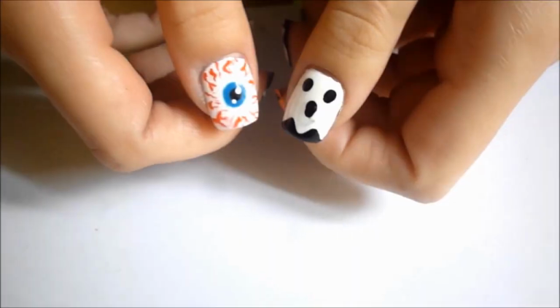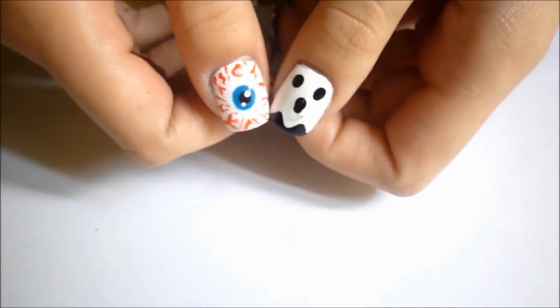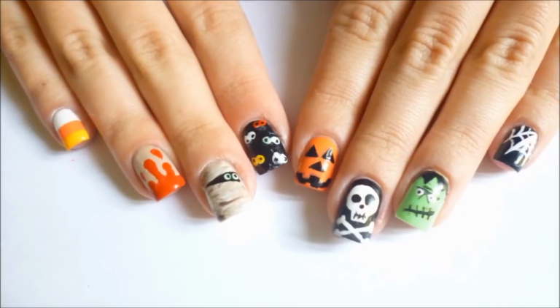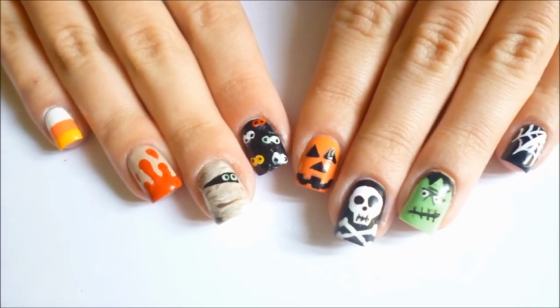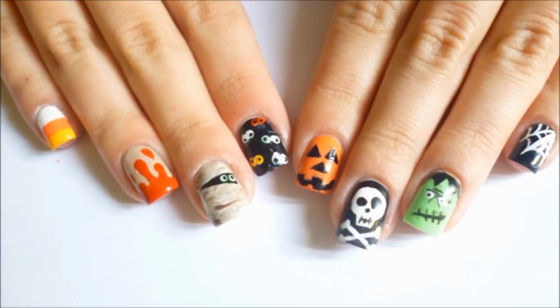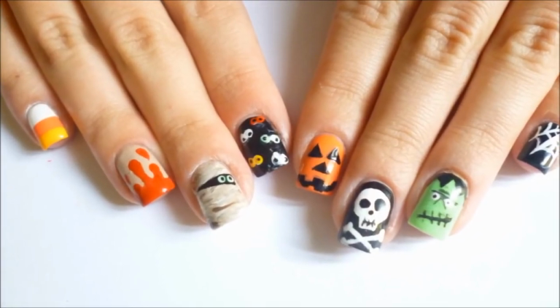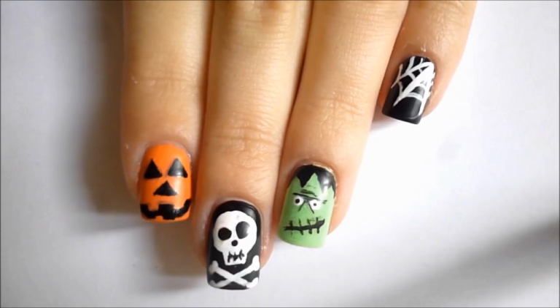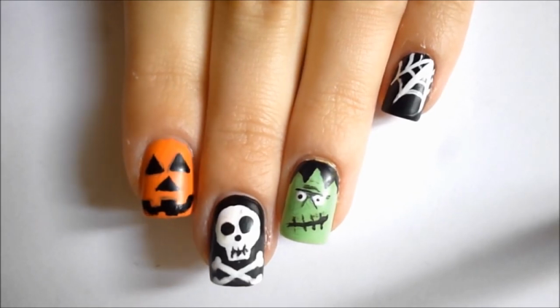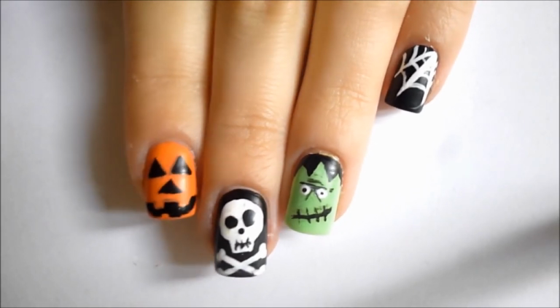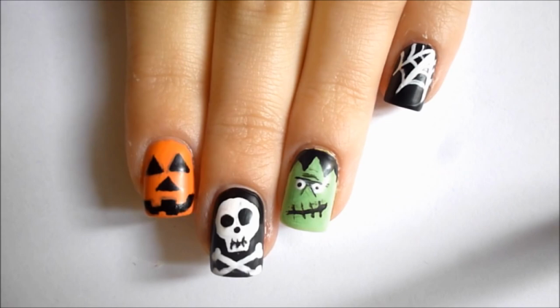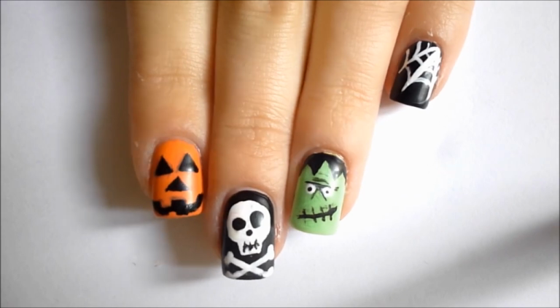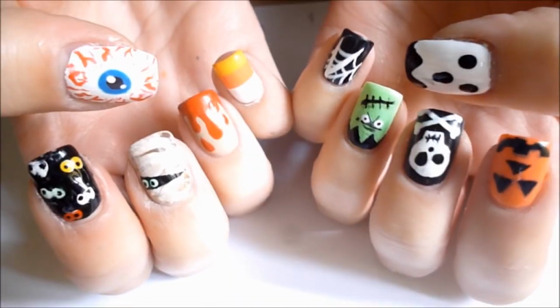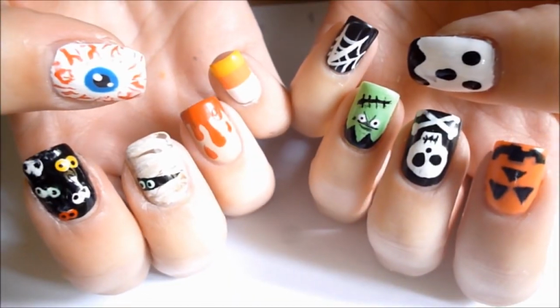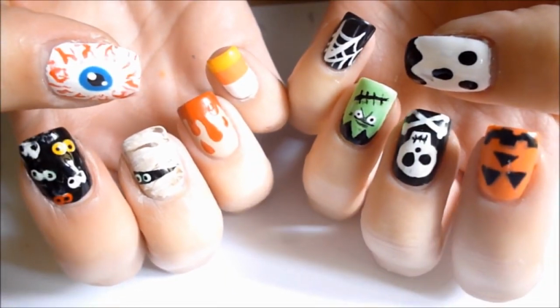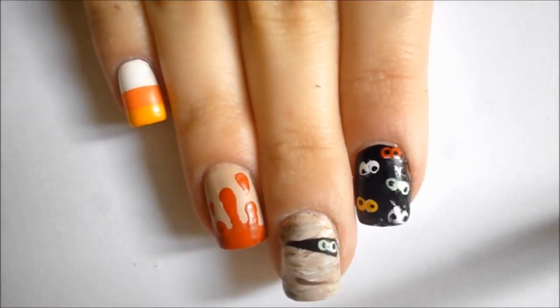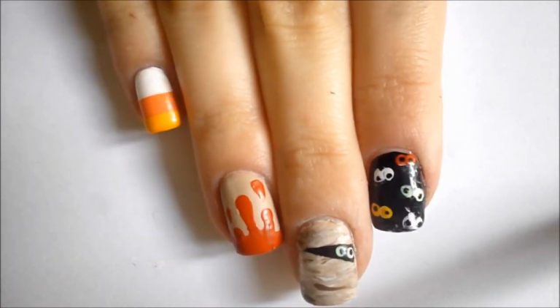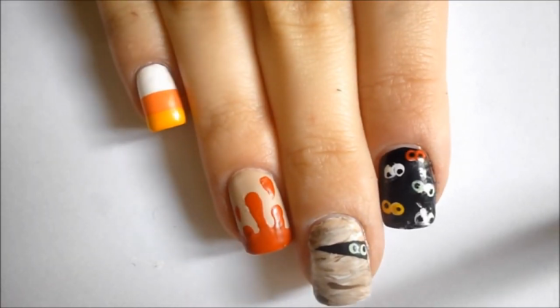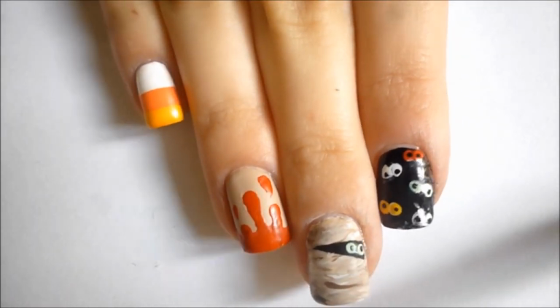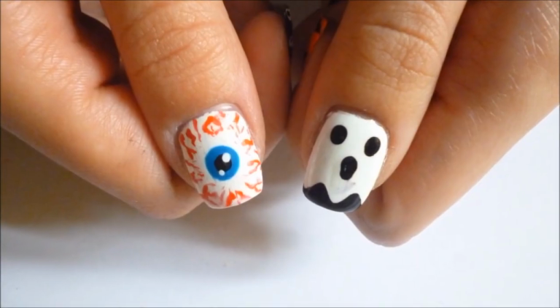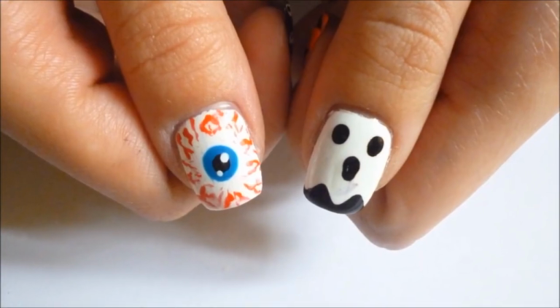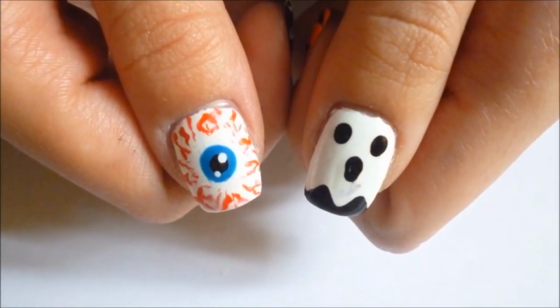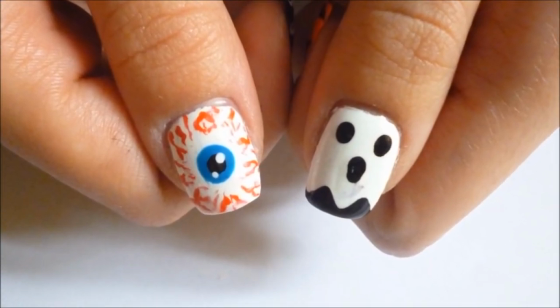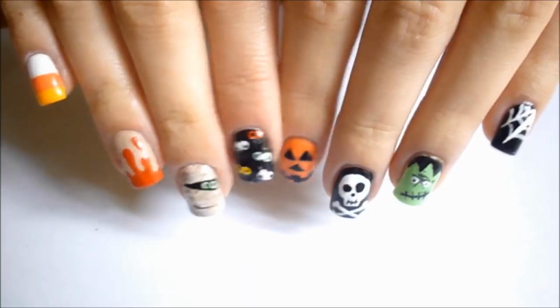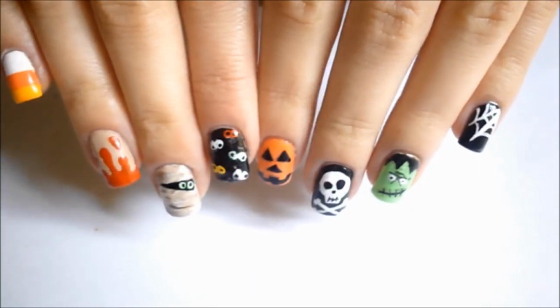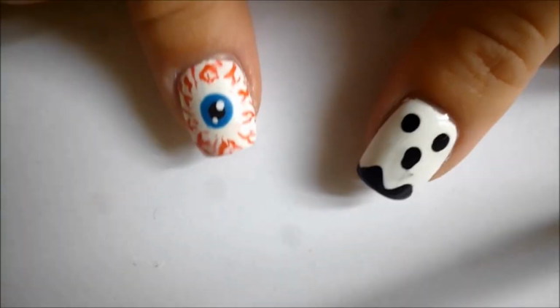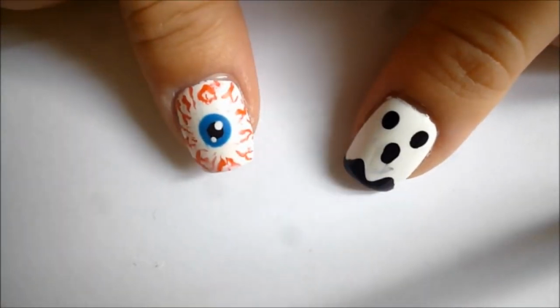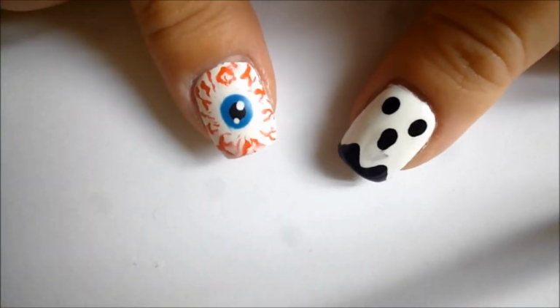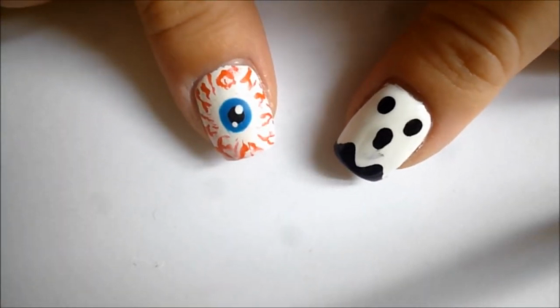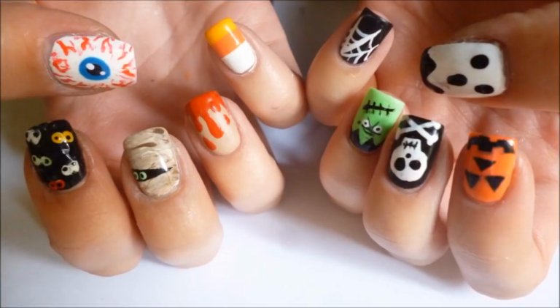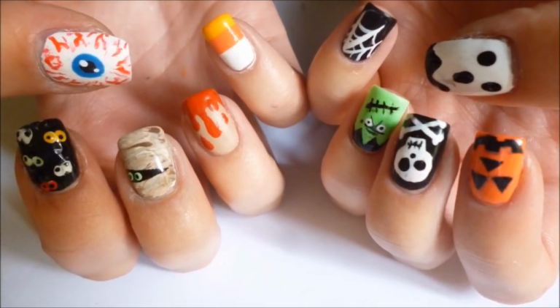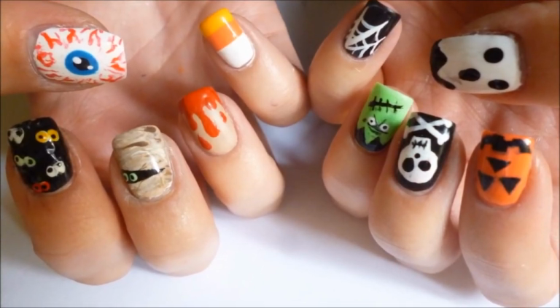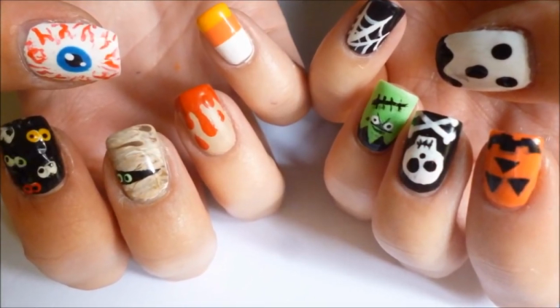Spooky! Trick-or-treat darlings, here are 10 Halloween inspired nail designs that I know all of you can, well, nail. From eyeballs to ghosts to pumpkins, let's walk through all of these together.